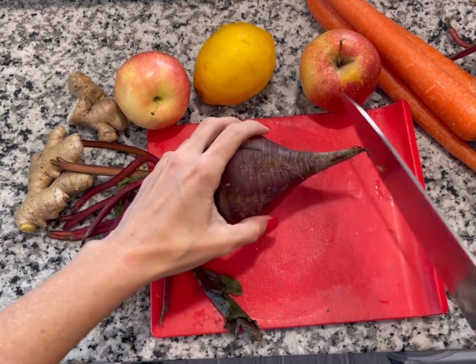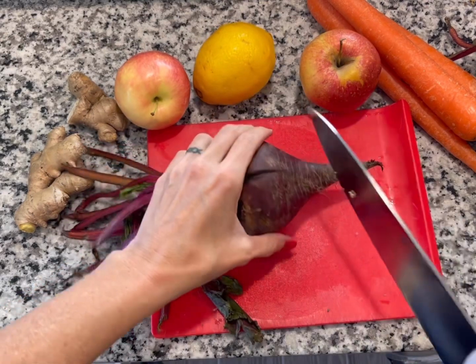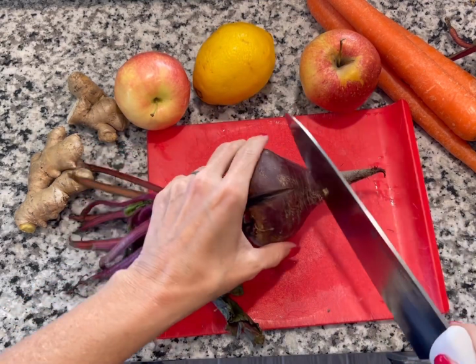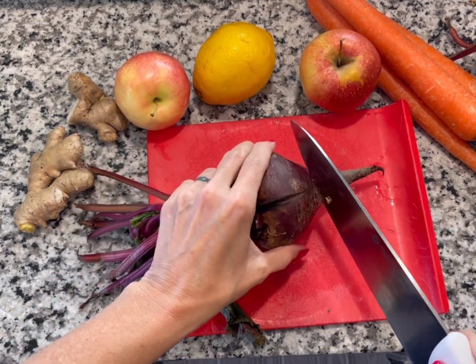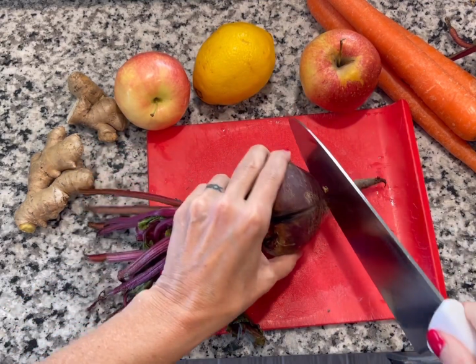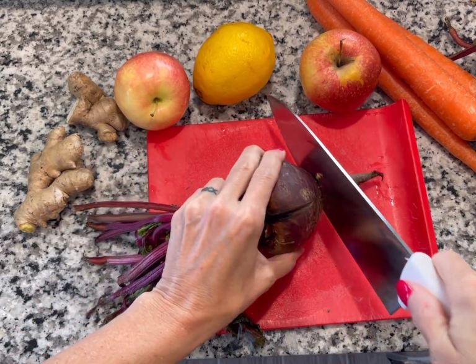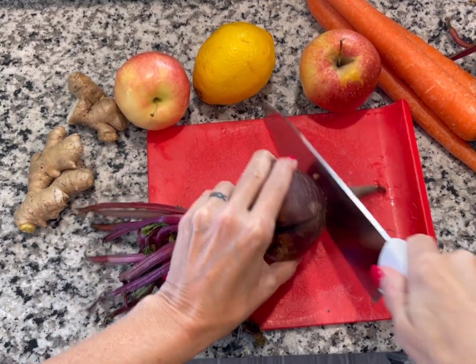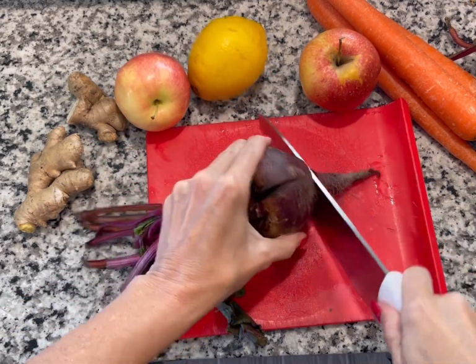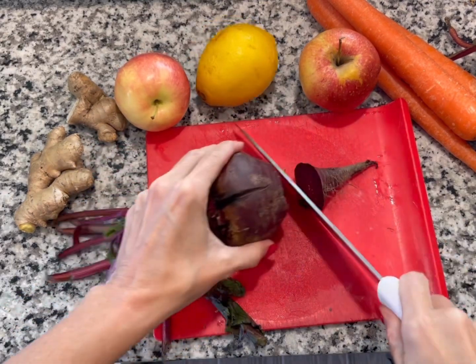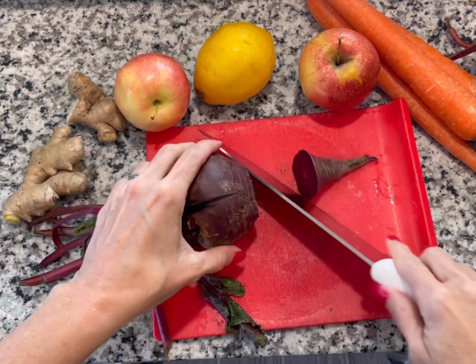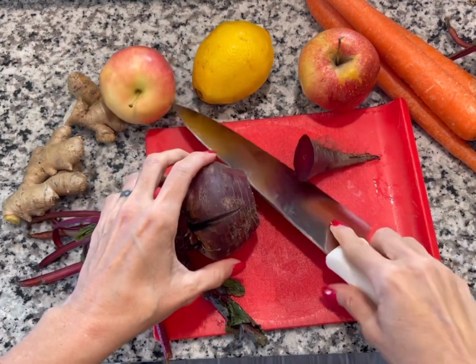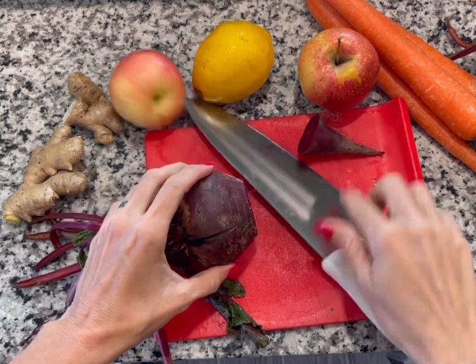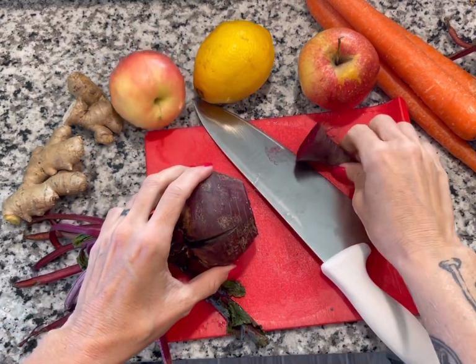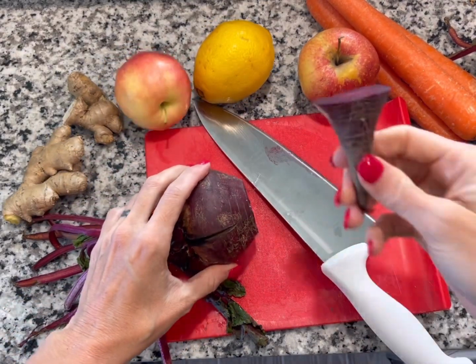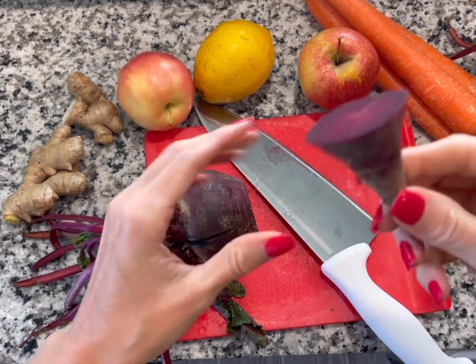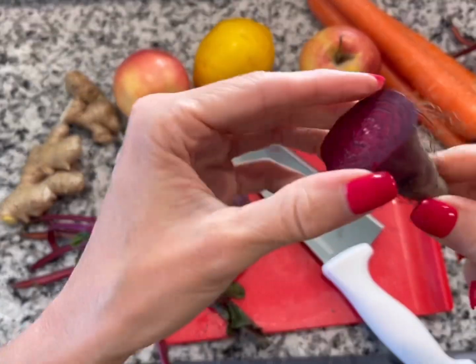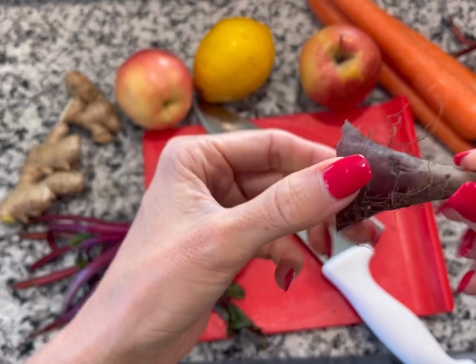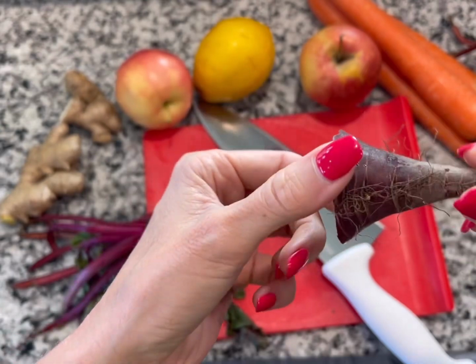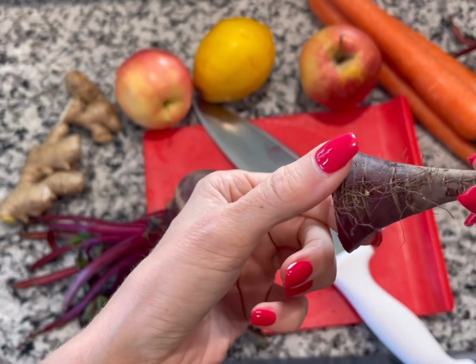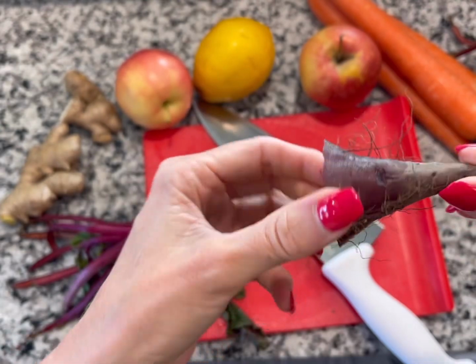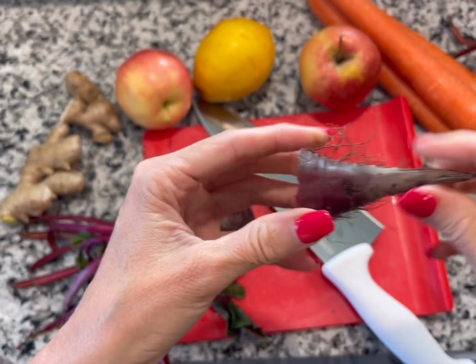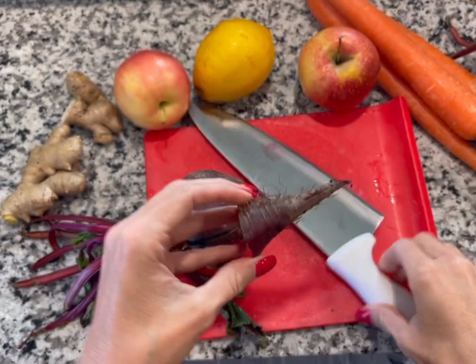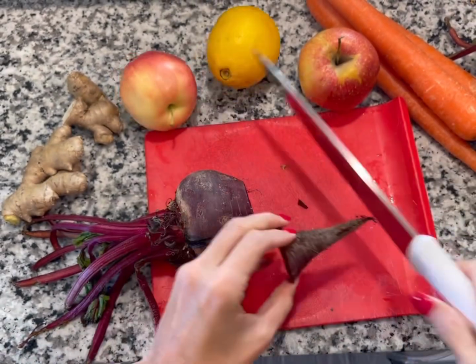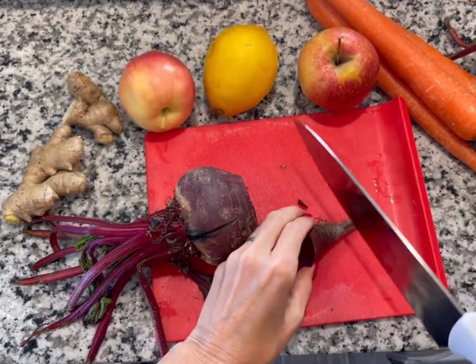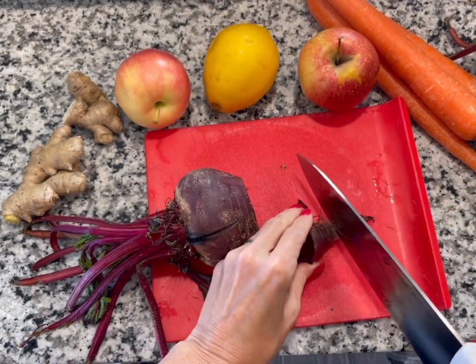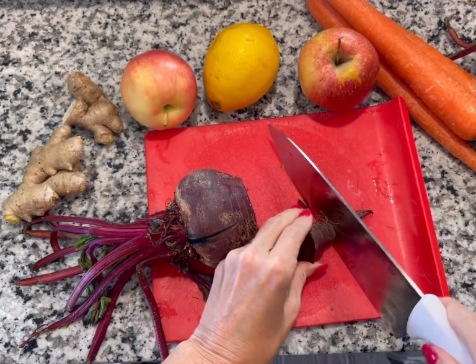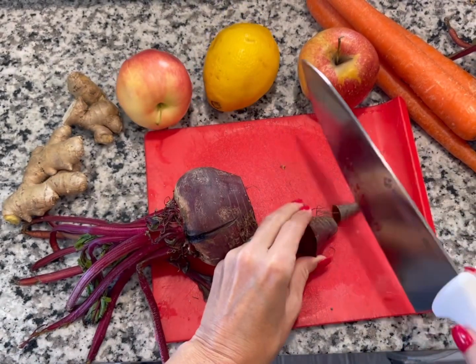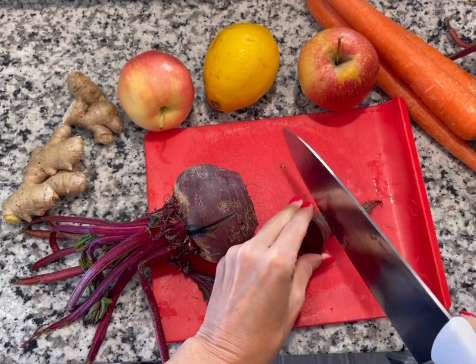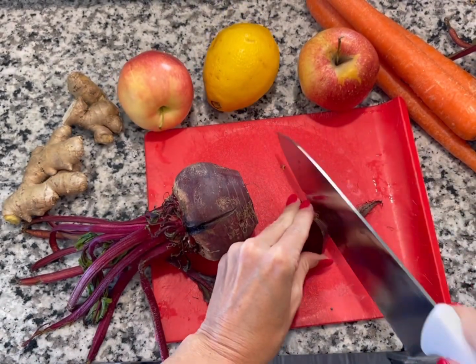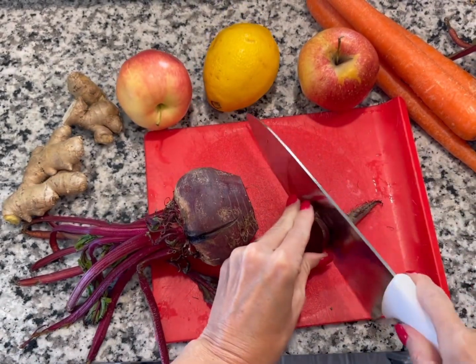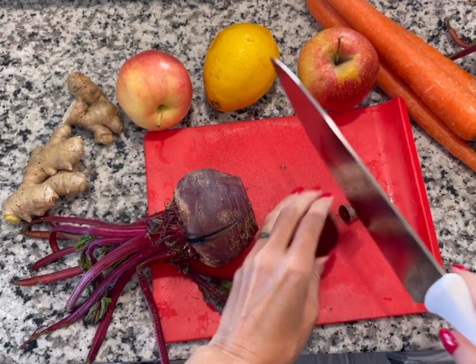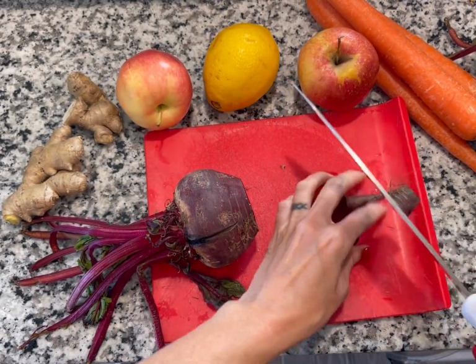We're gonna start by cutting the beet and it only takes just a tiny amount. This is all we're gonna use today, just the end. You can cut it into smaller pieces but you don't have to.